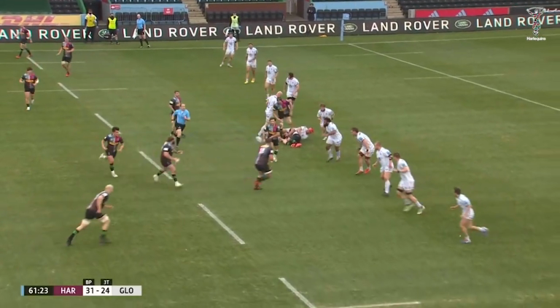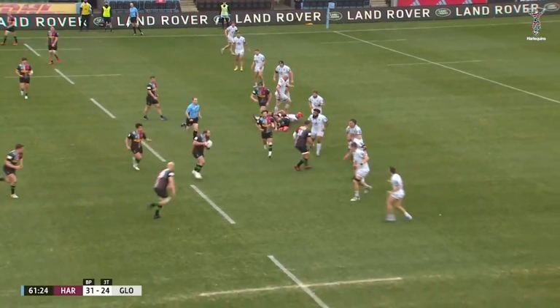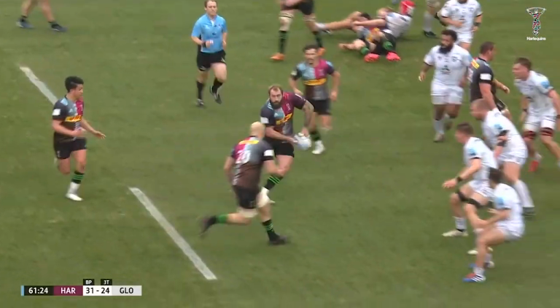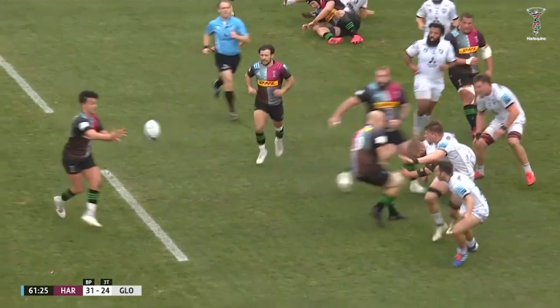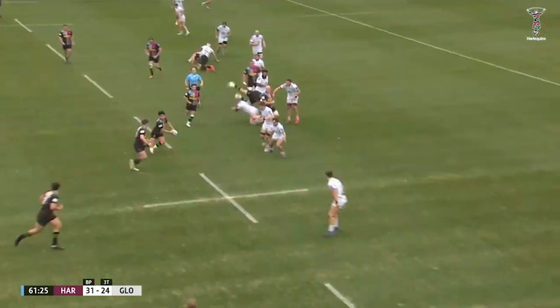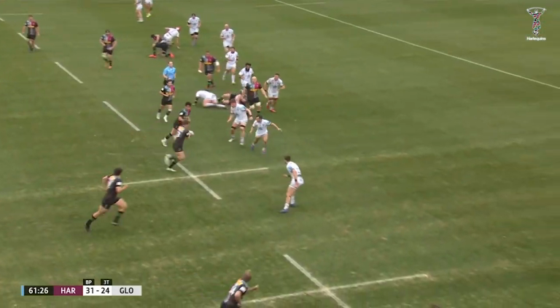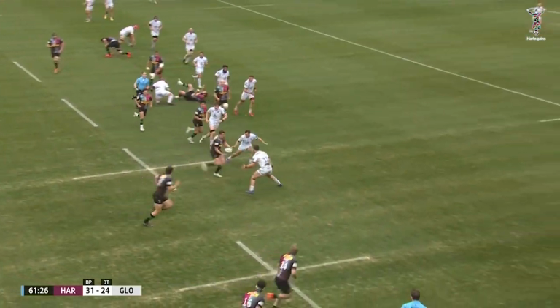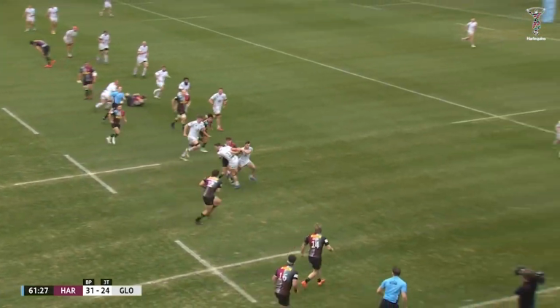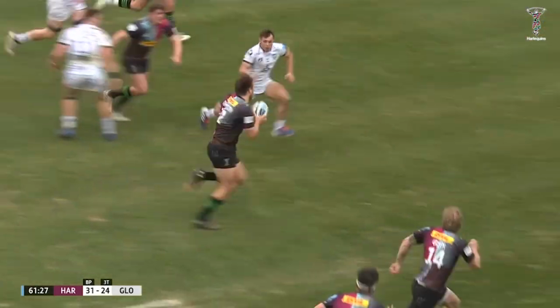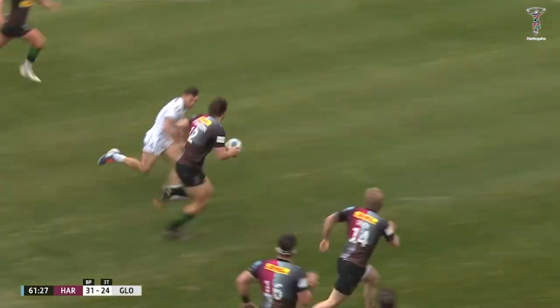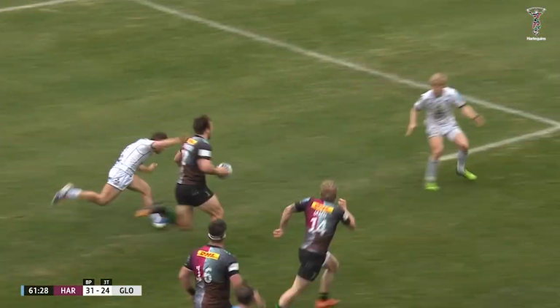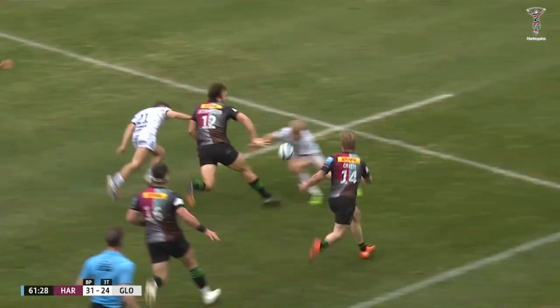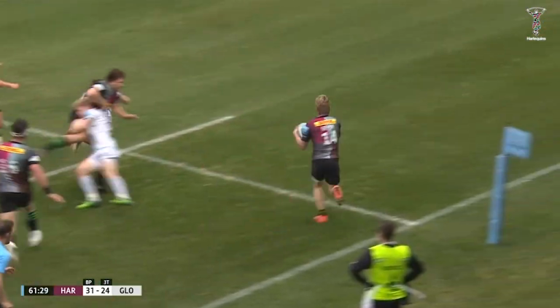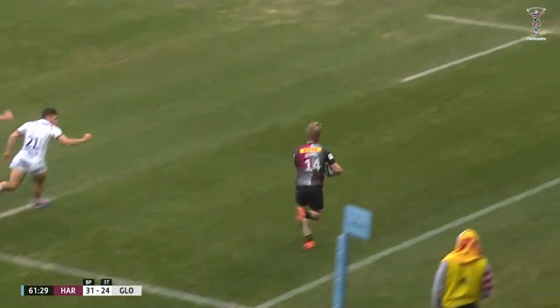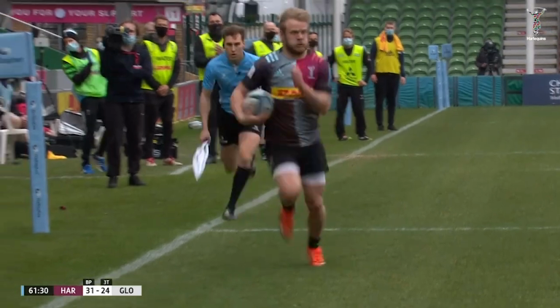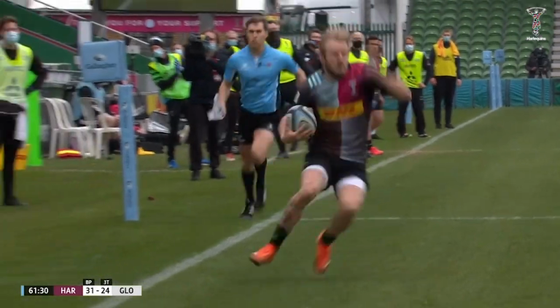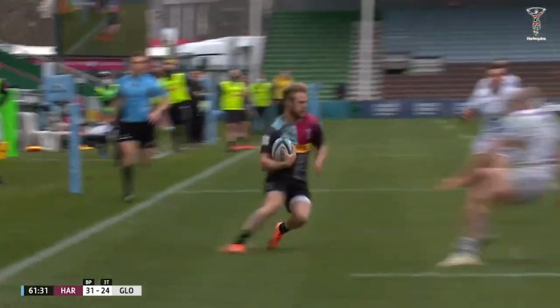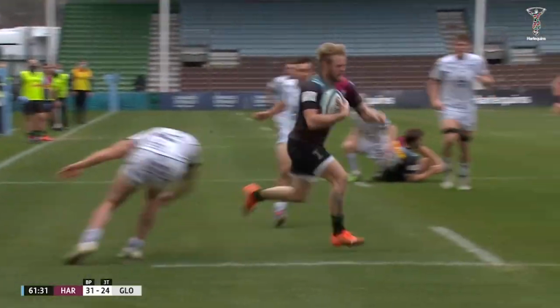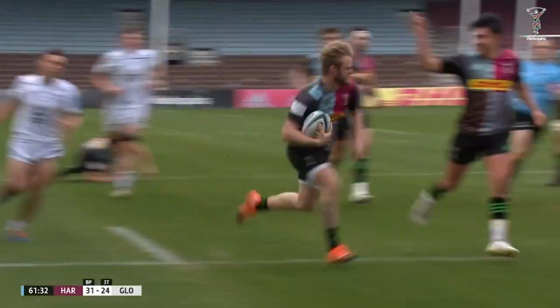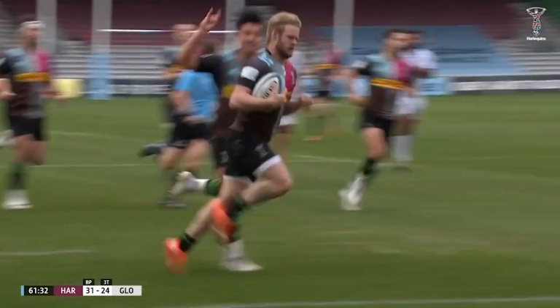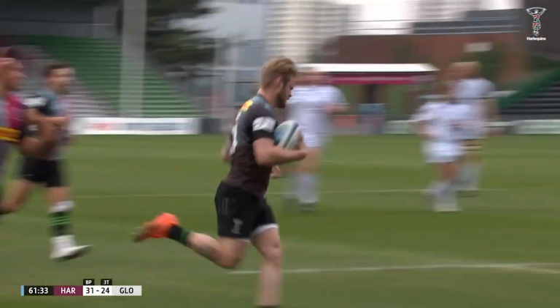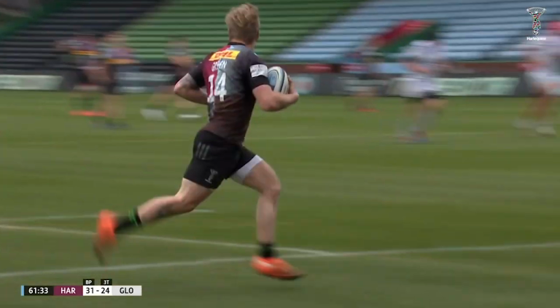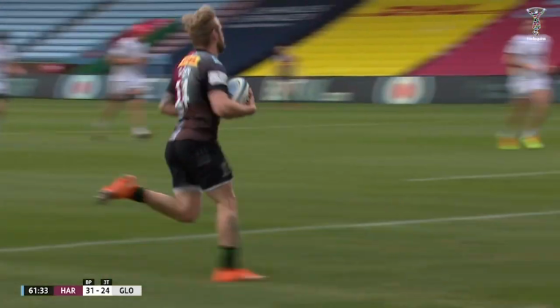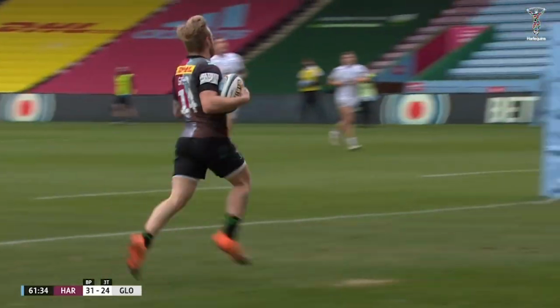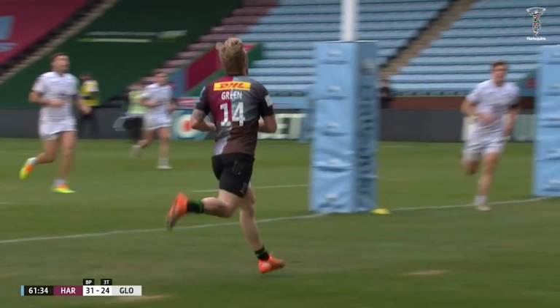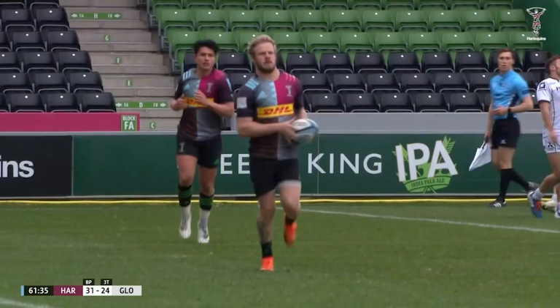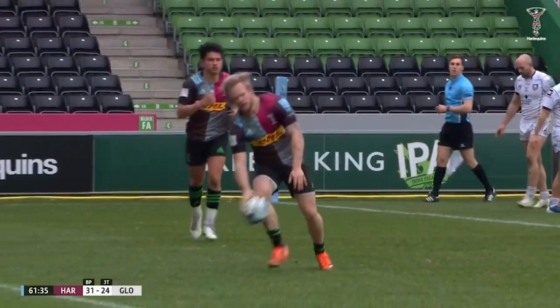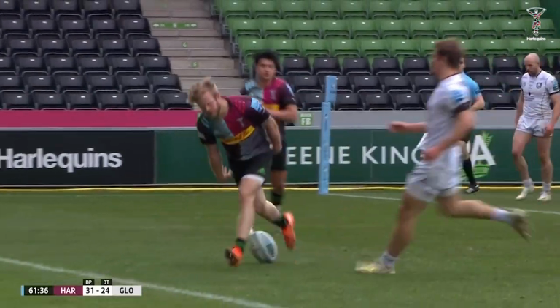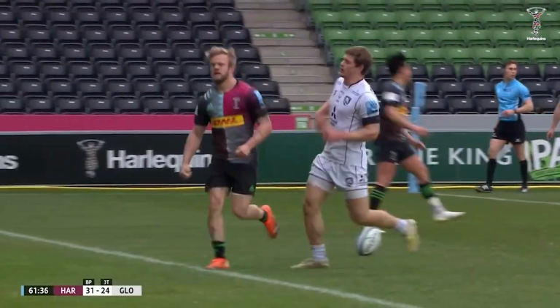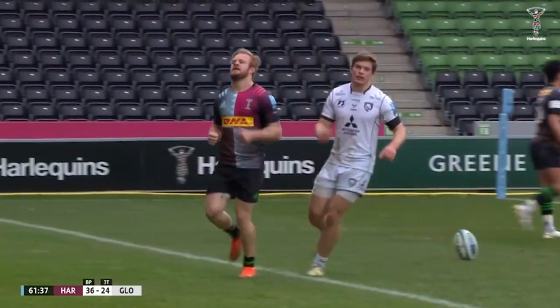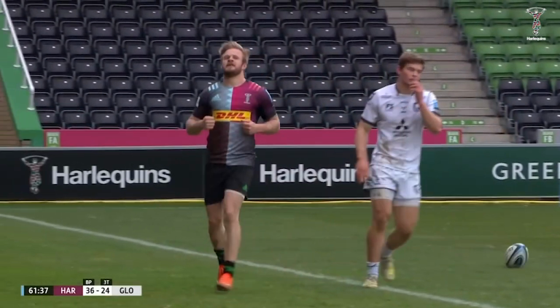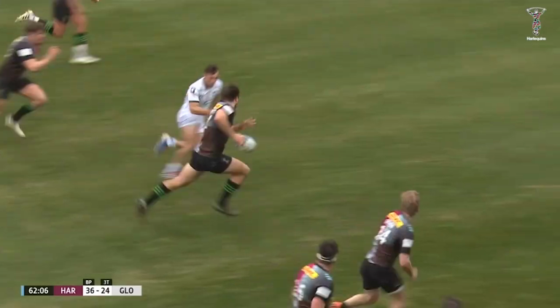Round they come again. Lovely hands — Esterházy. Look at that offload. Tyrone Green. Tyrone Green stops and comes back inside. It is picturesque from Harlequins on occasion.